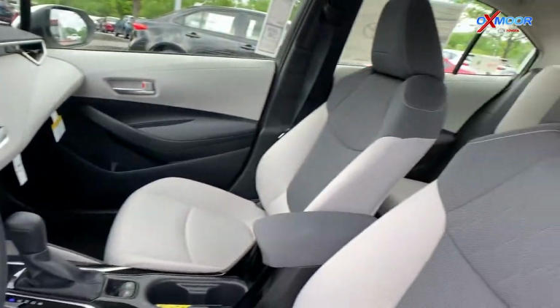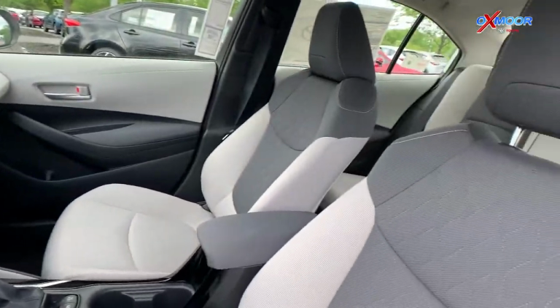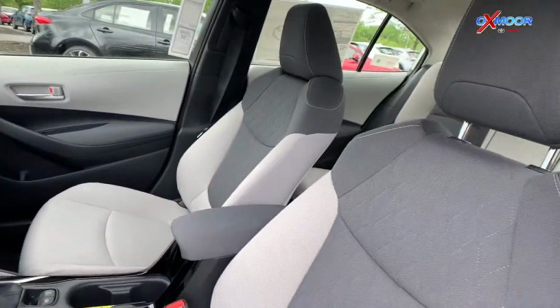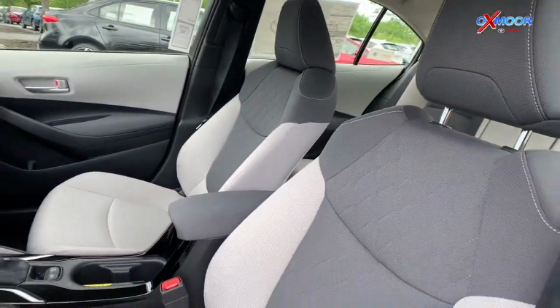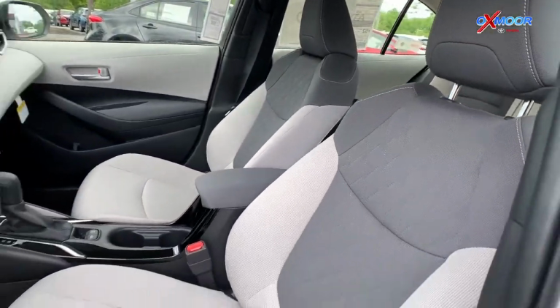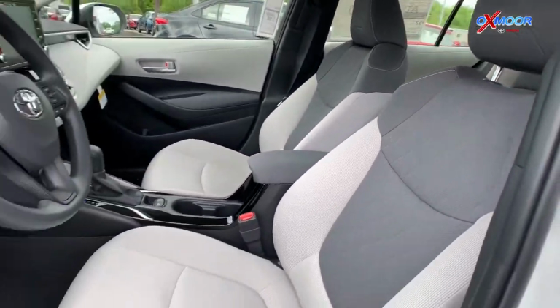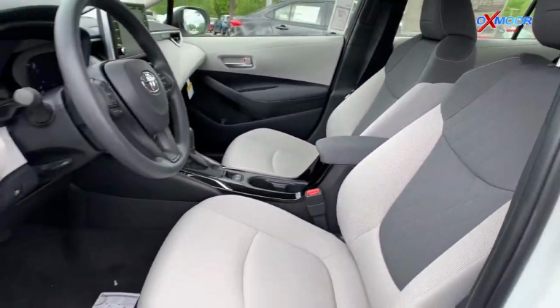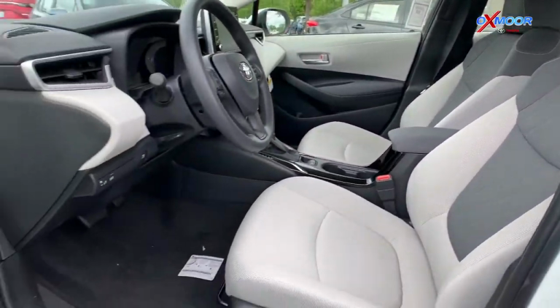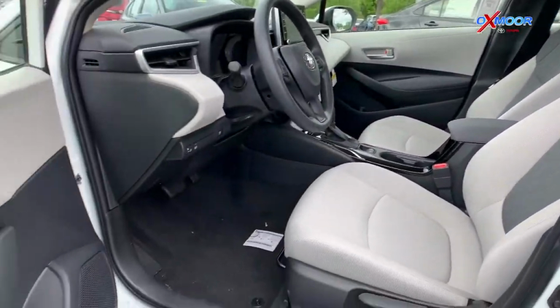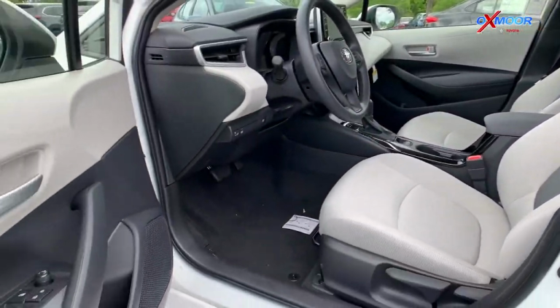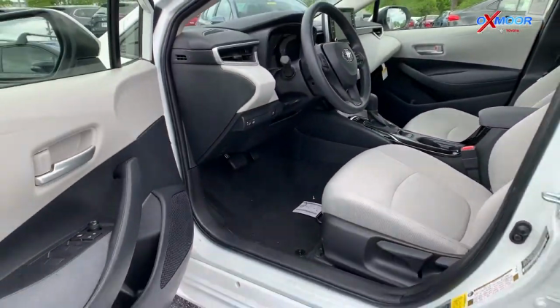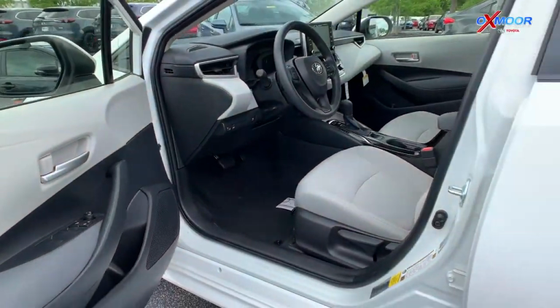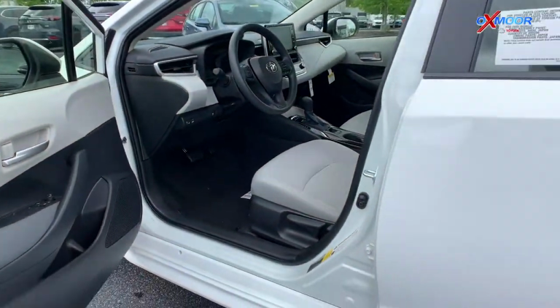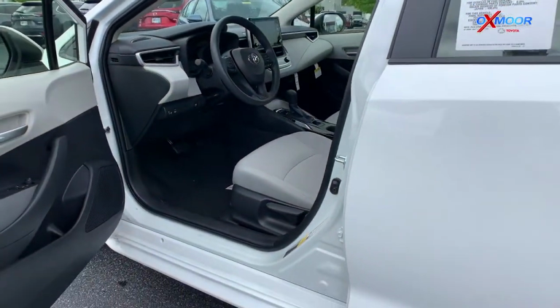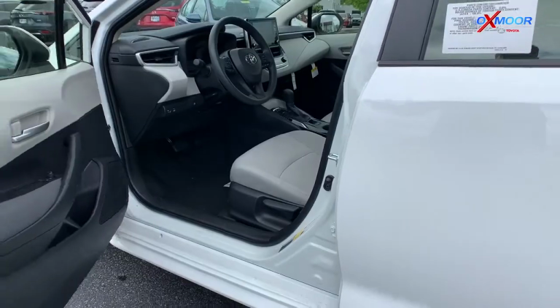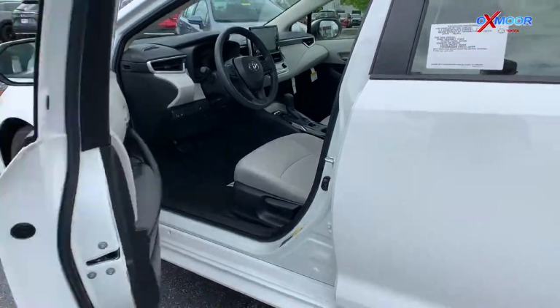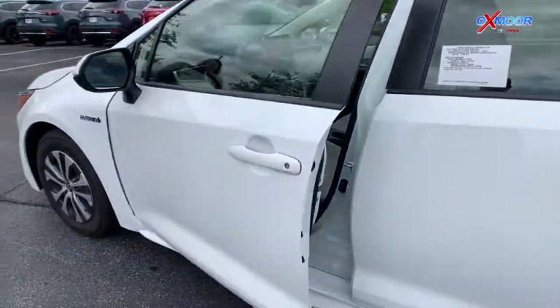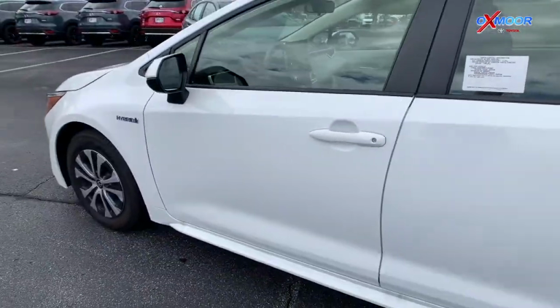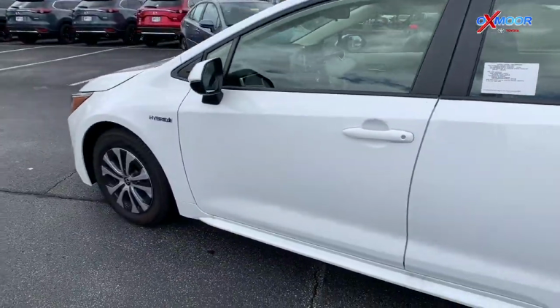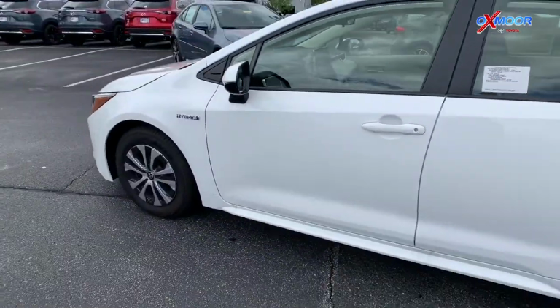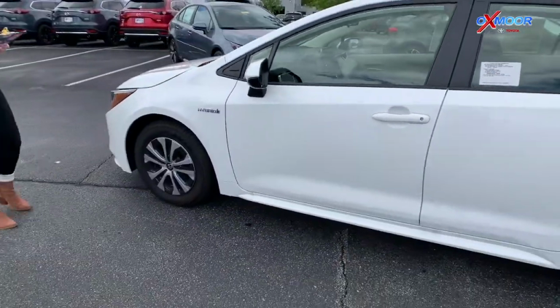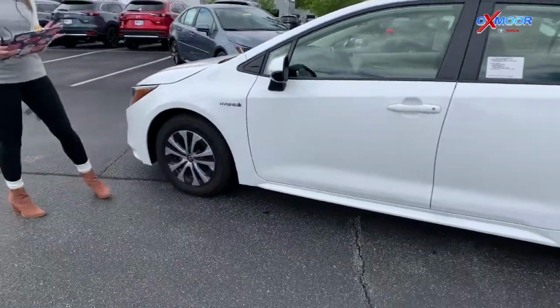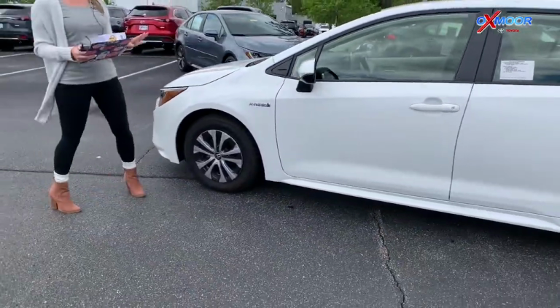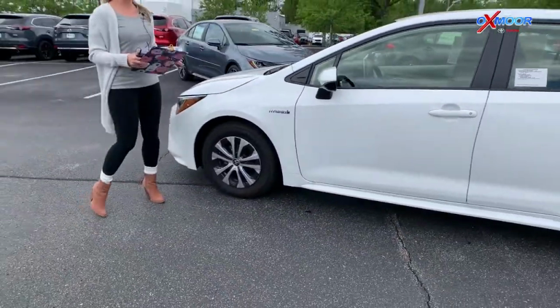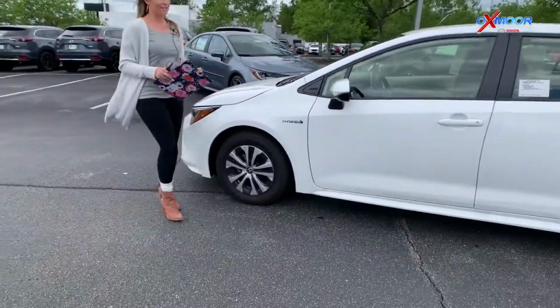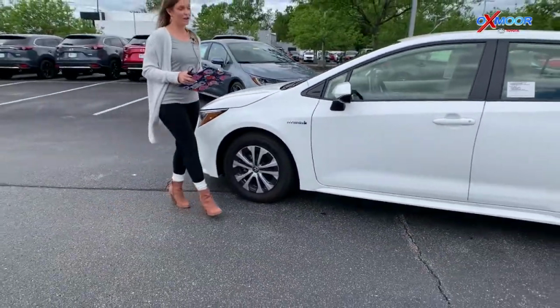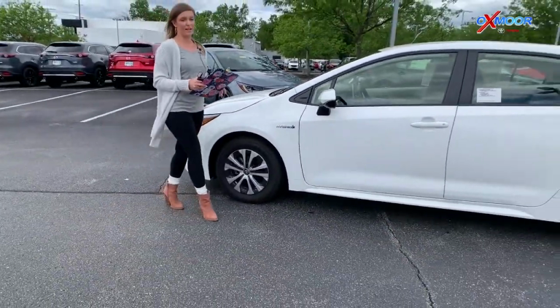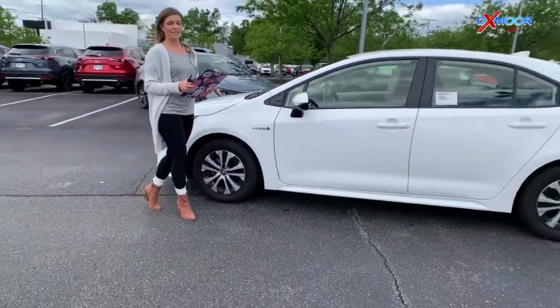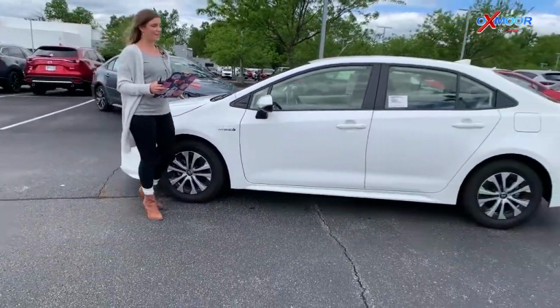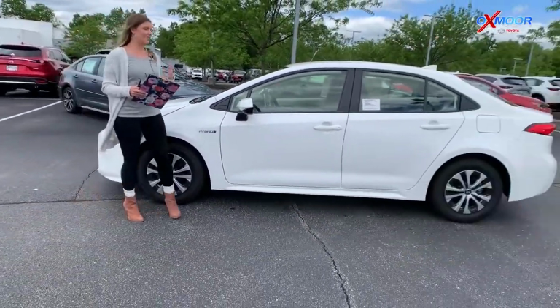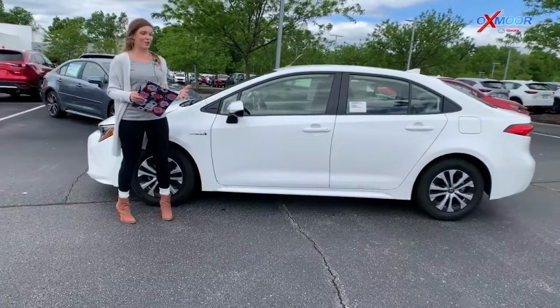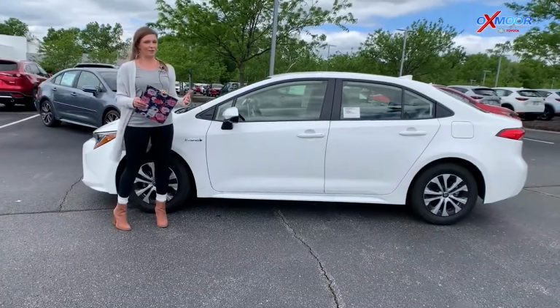It's kind of a bare-bones vehicle, but it's going to be very, very safe for you and it's definitely going to get you some great gas mileage, whether you're driving around in the city or taking it on car trips.